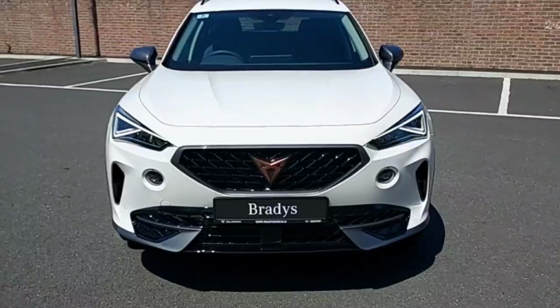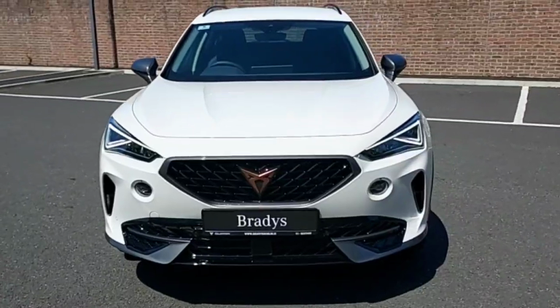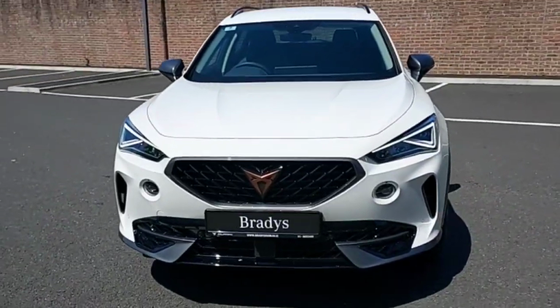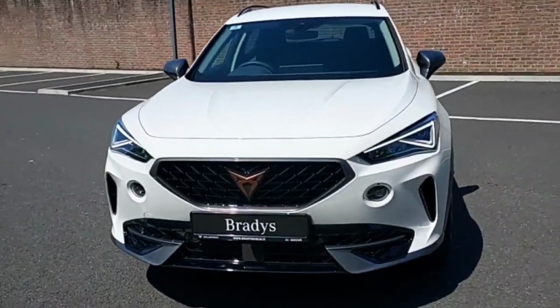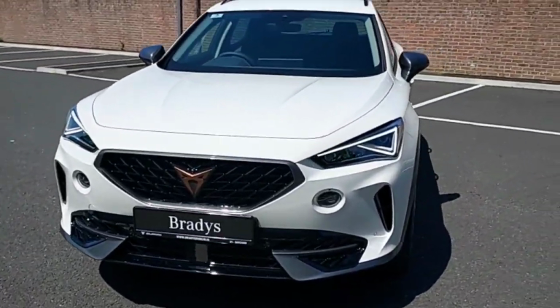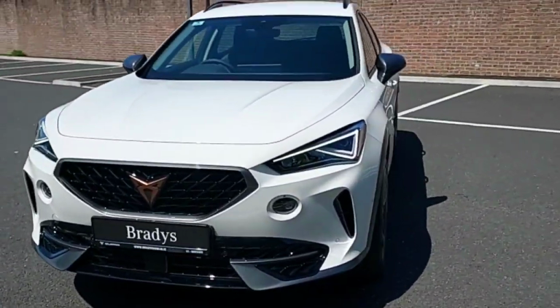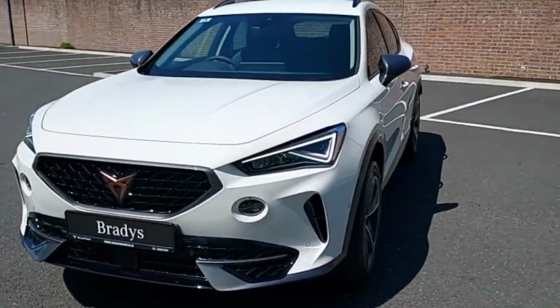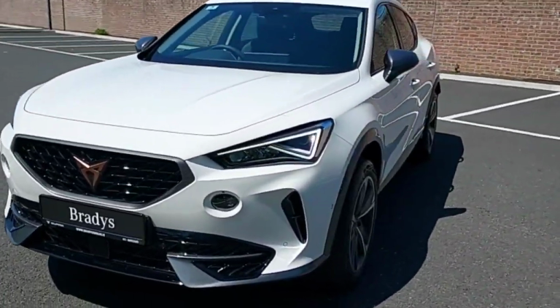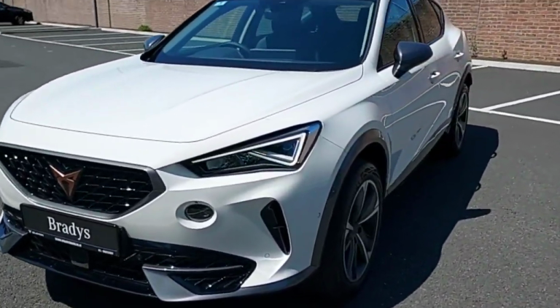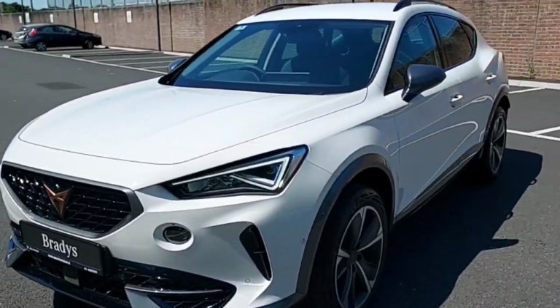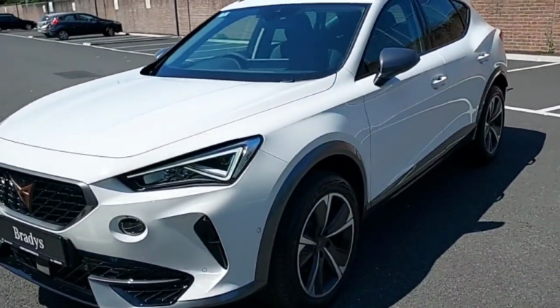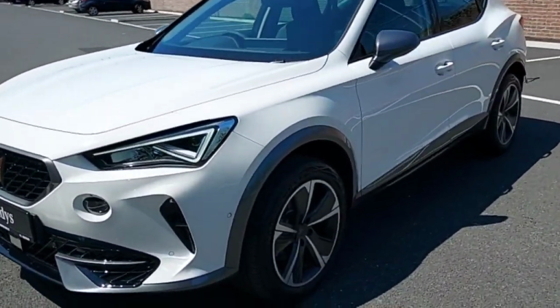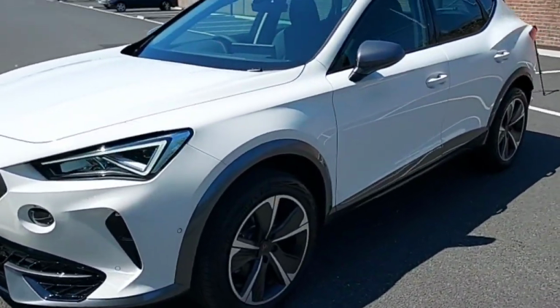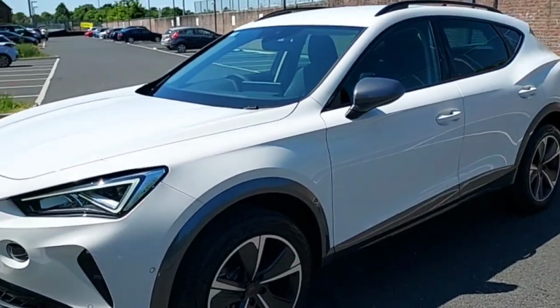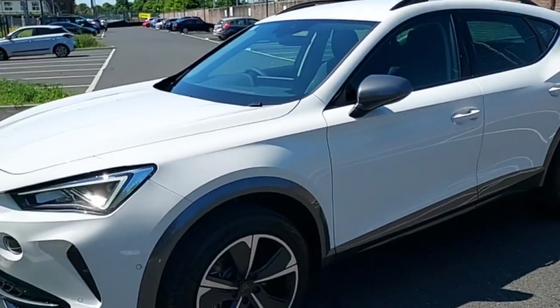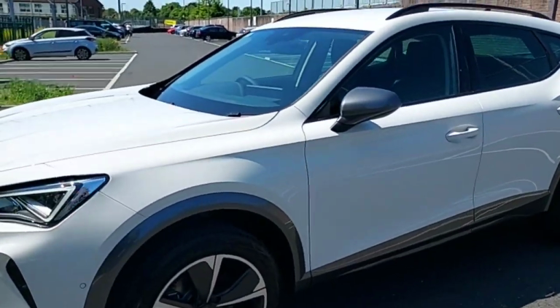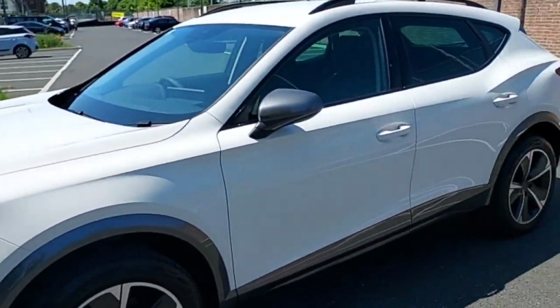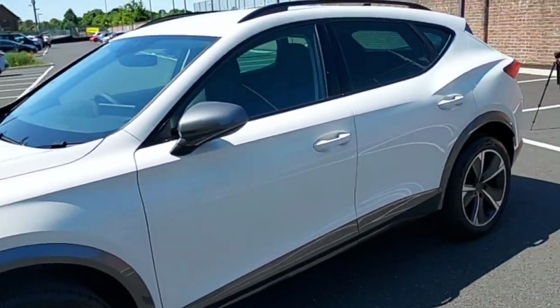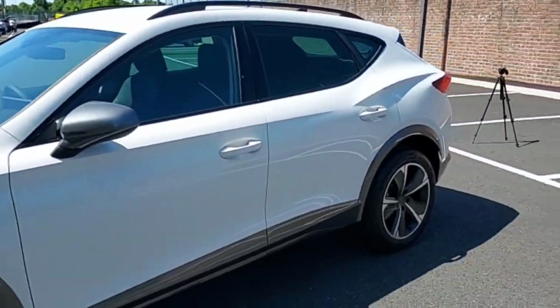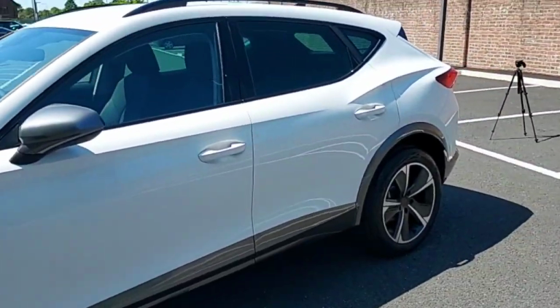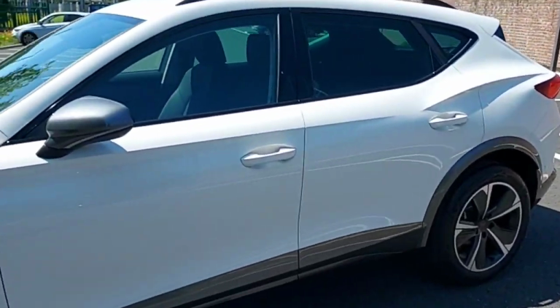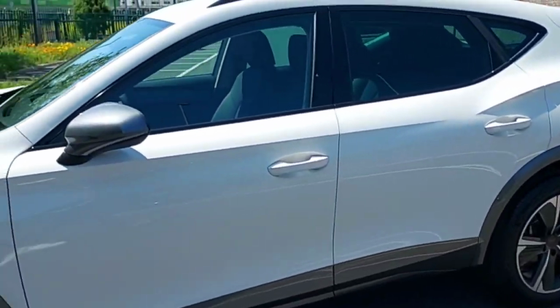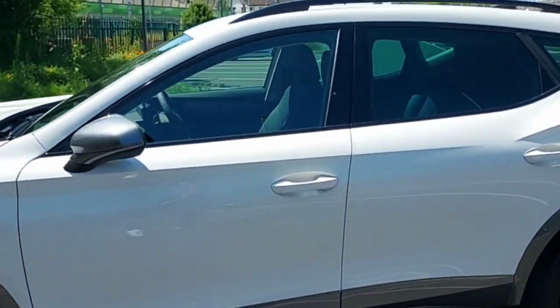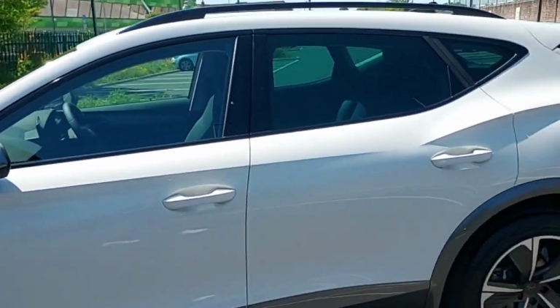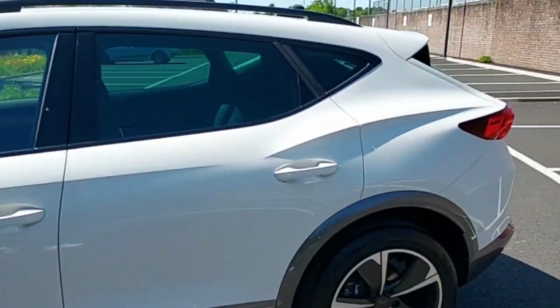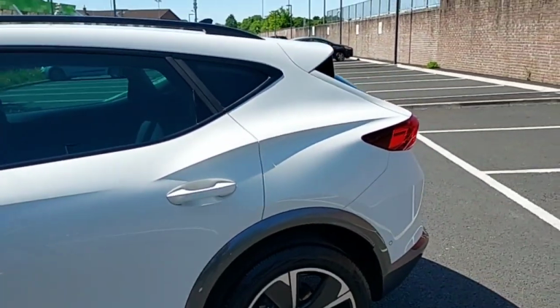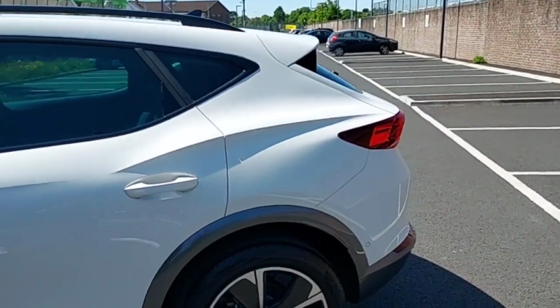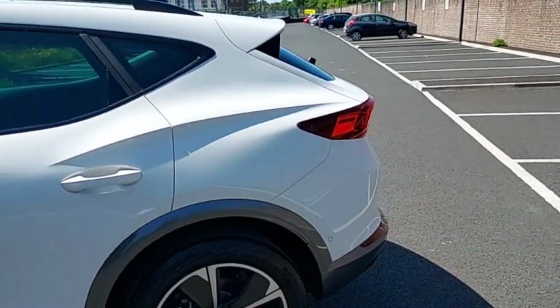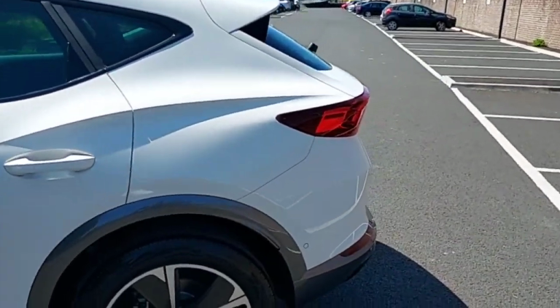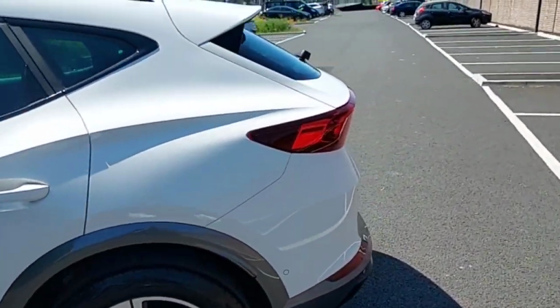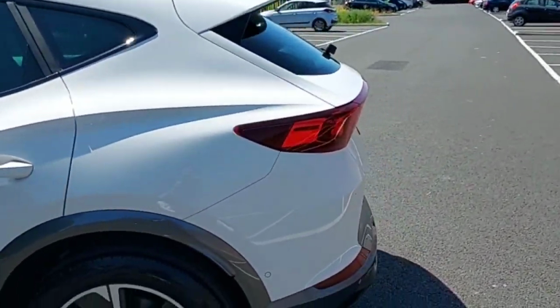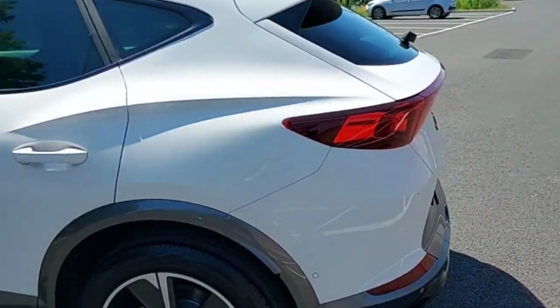Hey guys, Dennis here from Brady's Castanac, and today we'll be looking at this white Formentor from 2023. It's a 2-litre TDI, 150 brake horsepower. Very nice looking car.